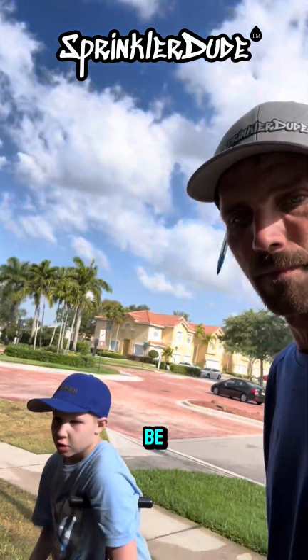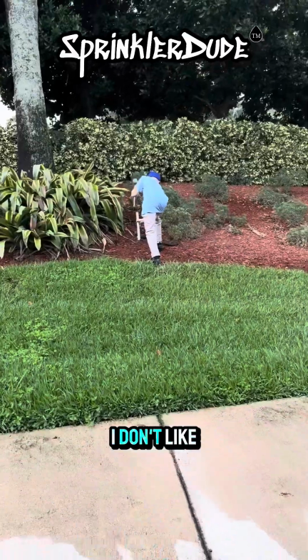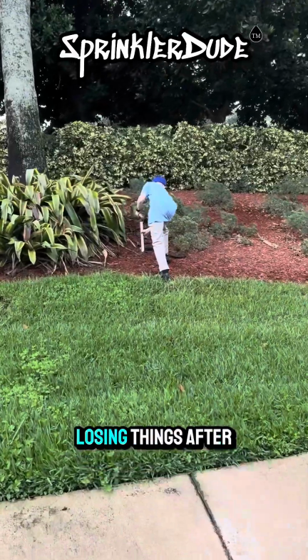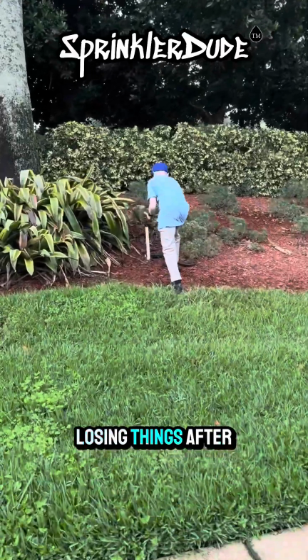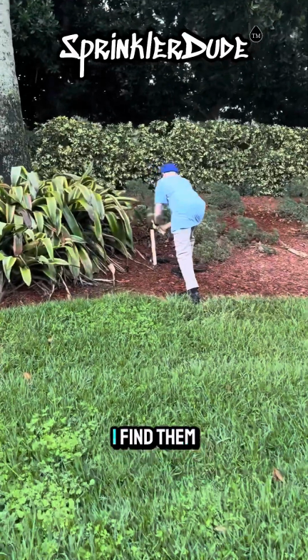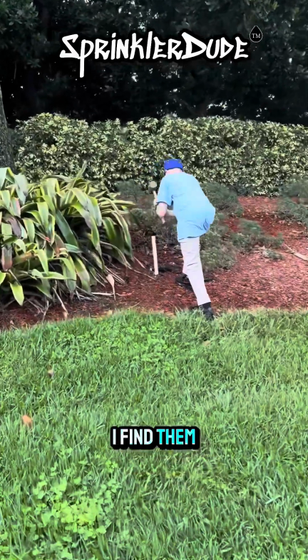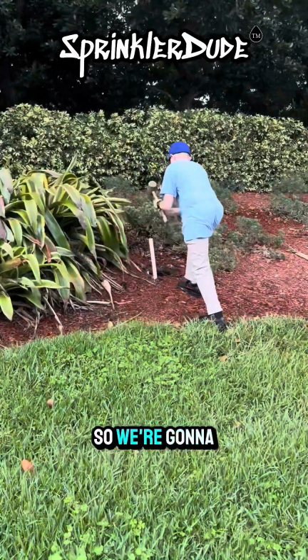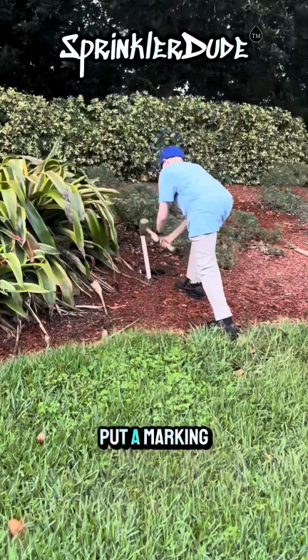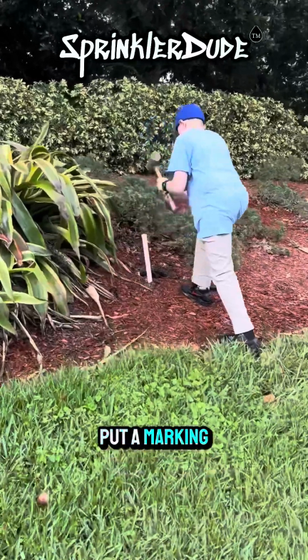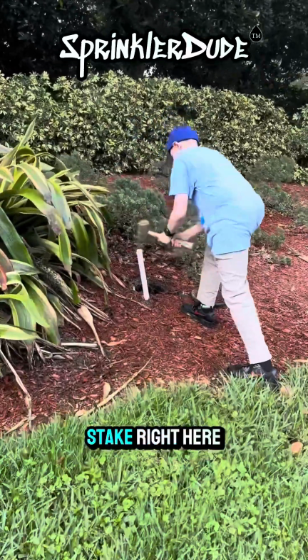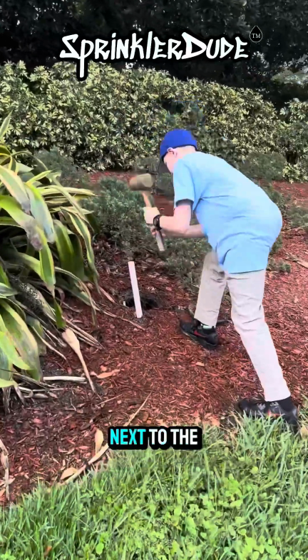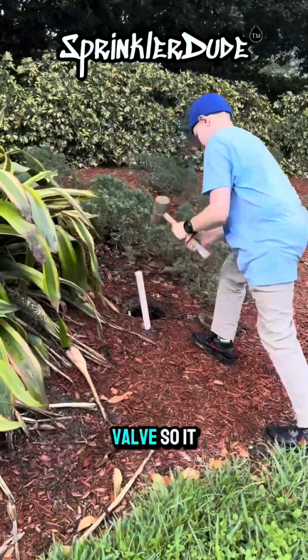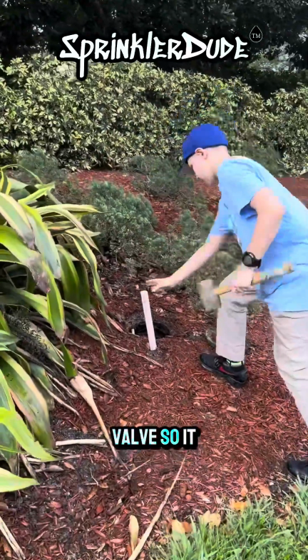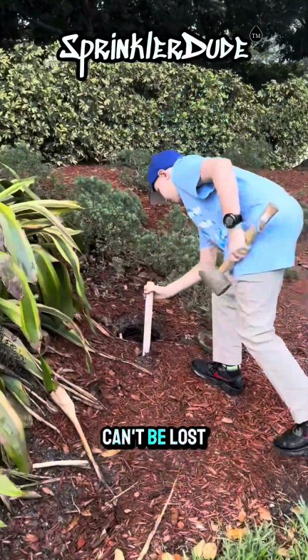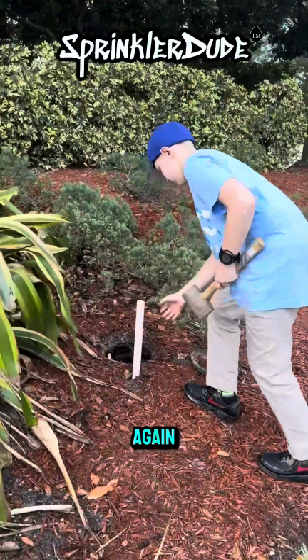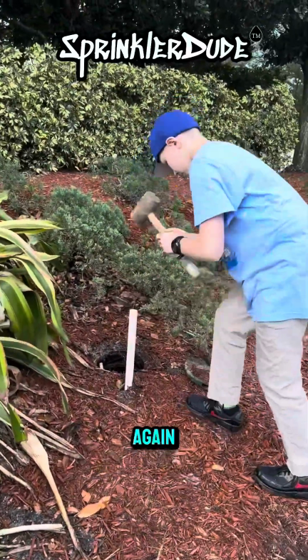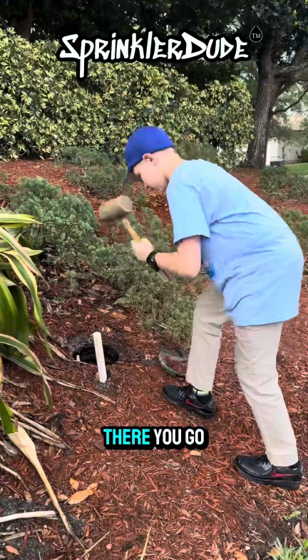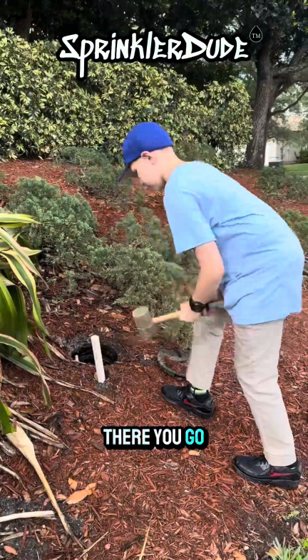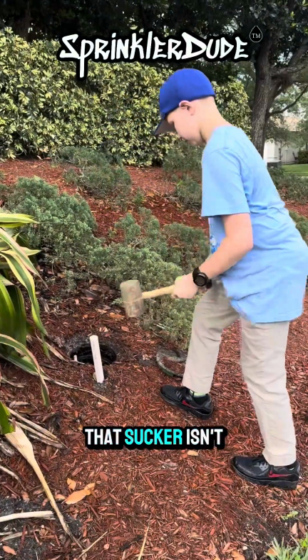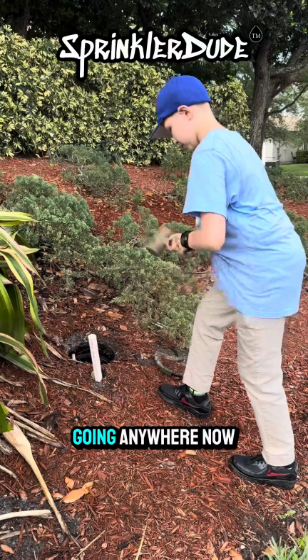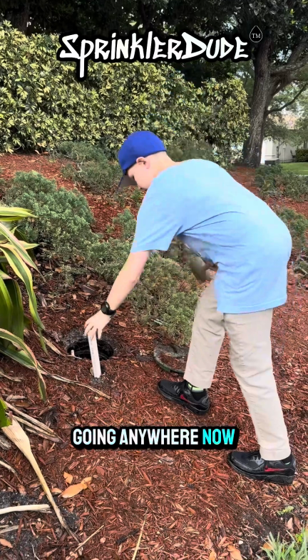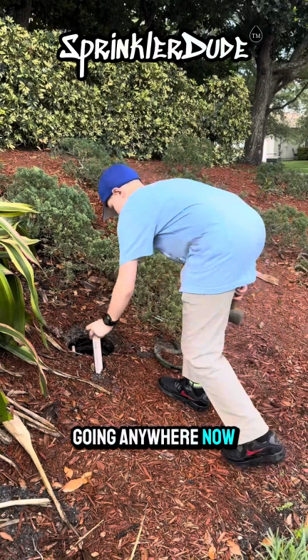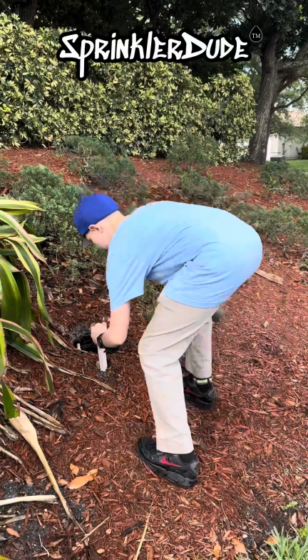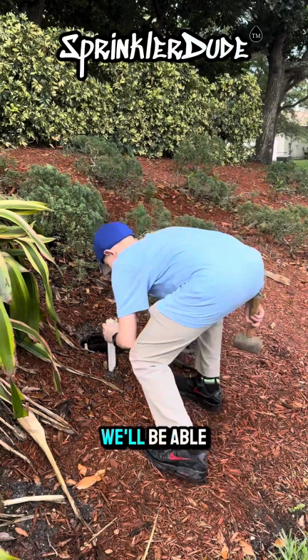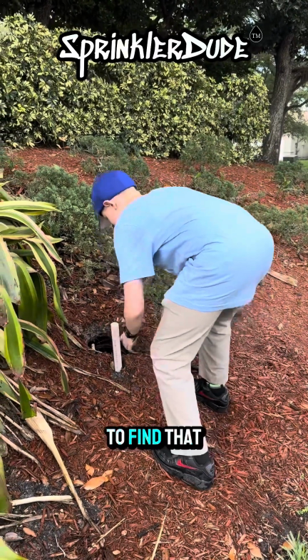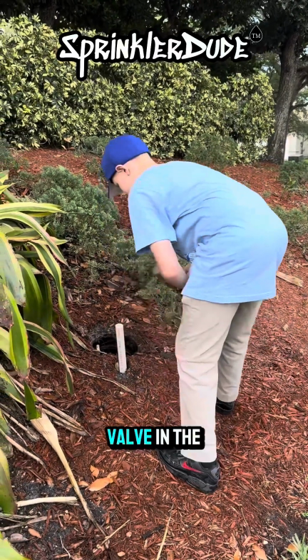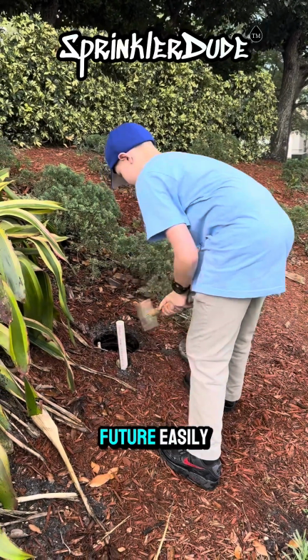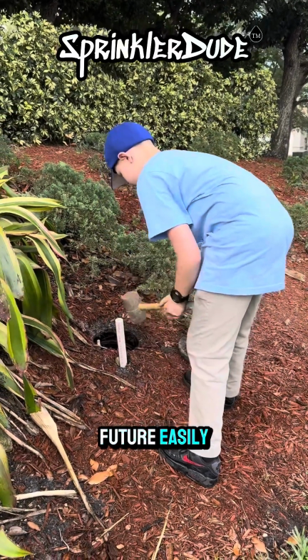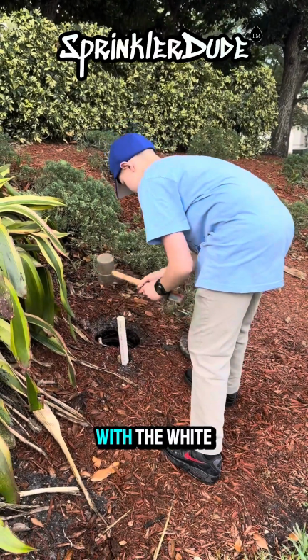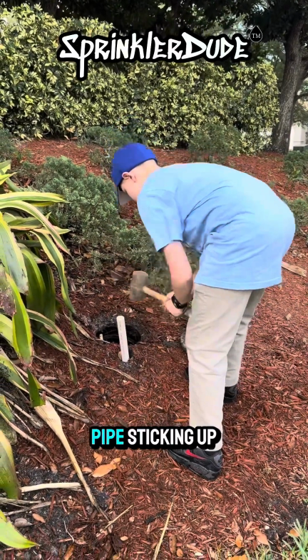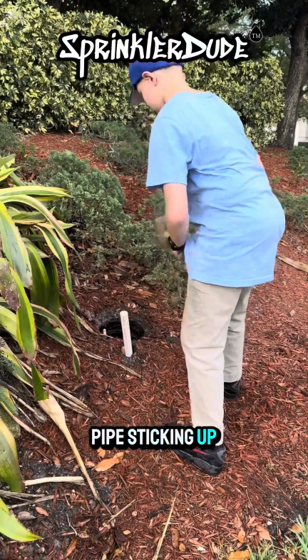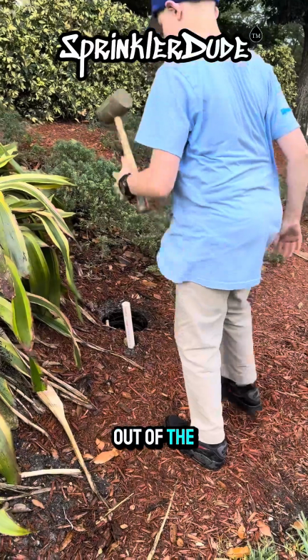I don't like losing things after I find them, so we're going to put a marking stake right here next to the valve so it can't be lost again. There you go — that sucker isn't going anywhere now. We'll be able to find that valve in the future easily with the white pipe sticking up out of the ground.